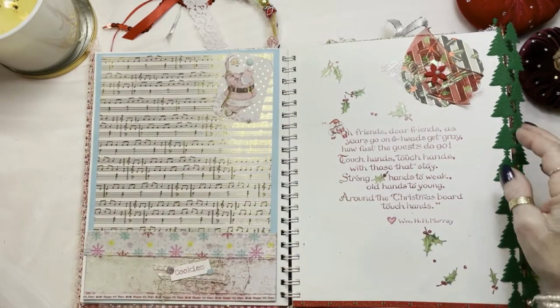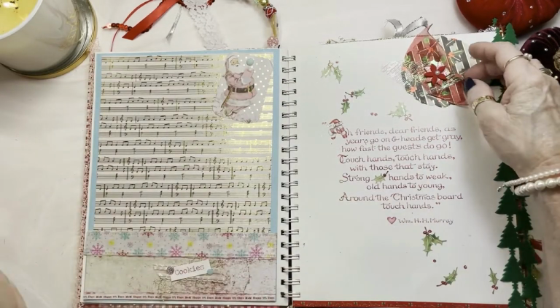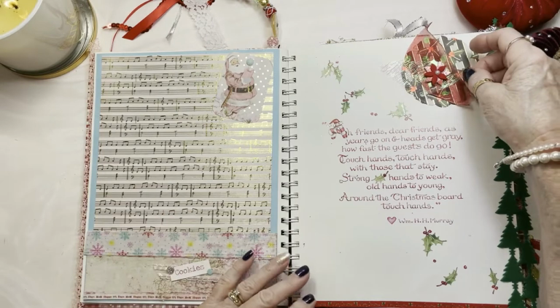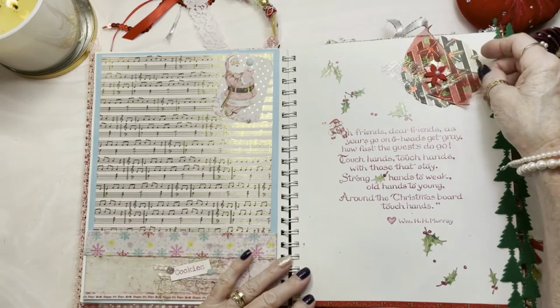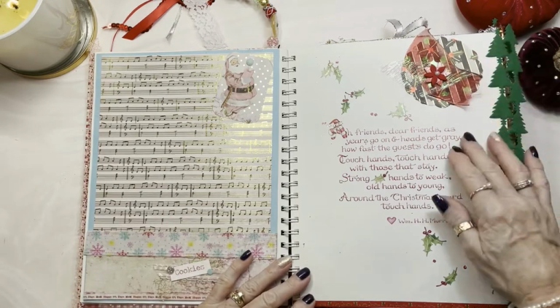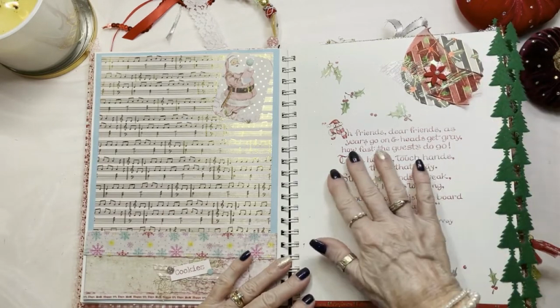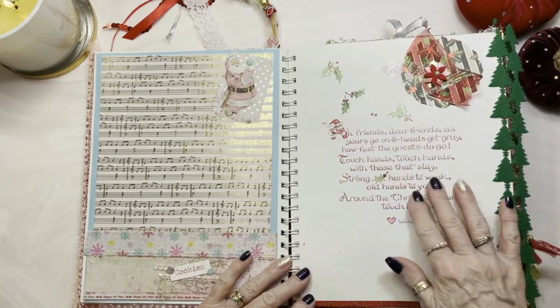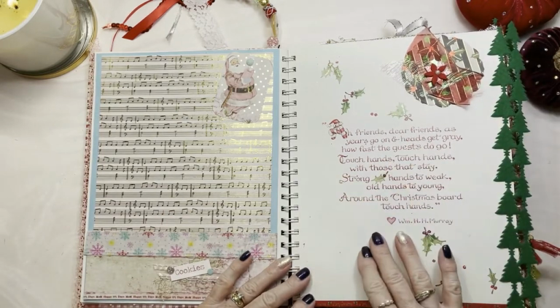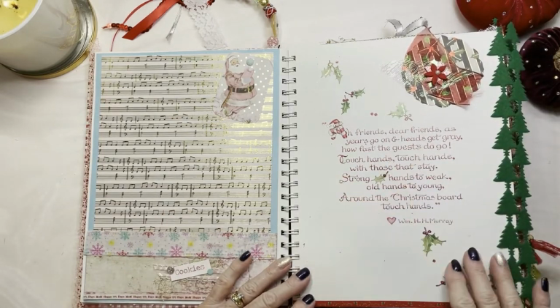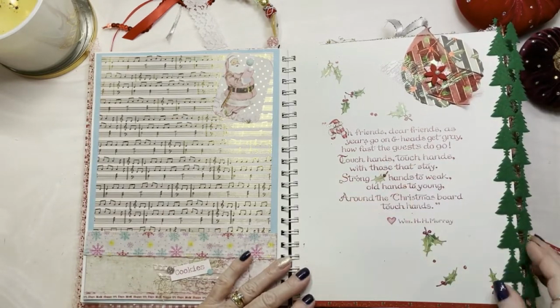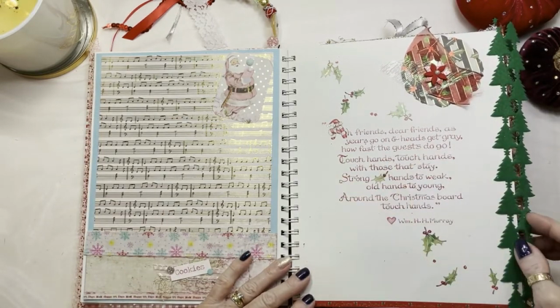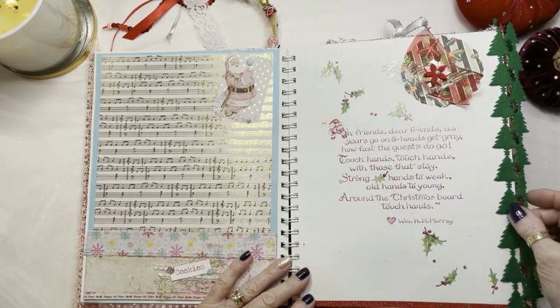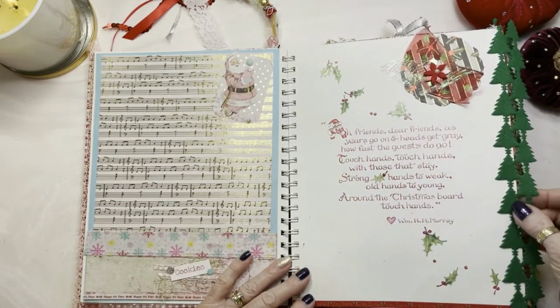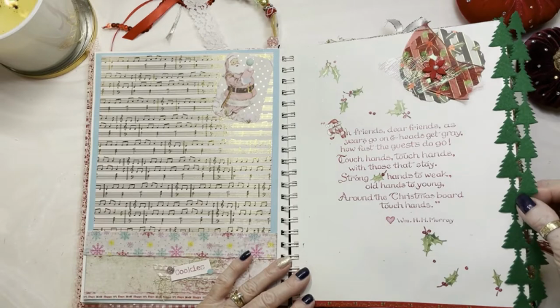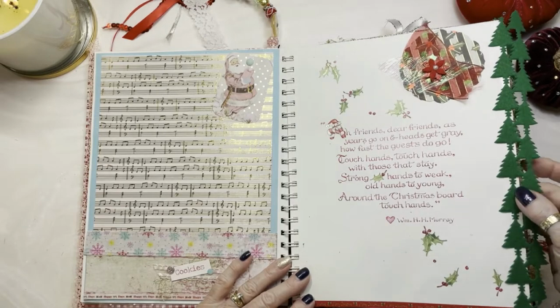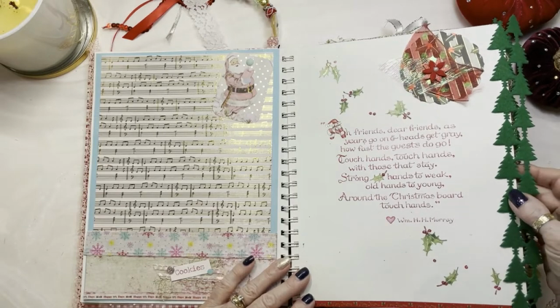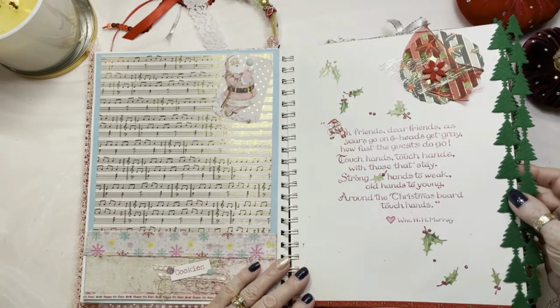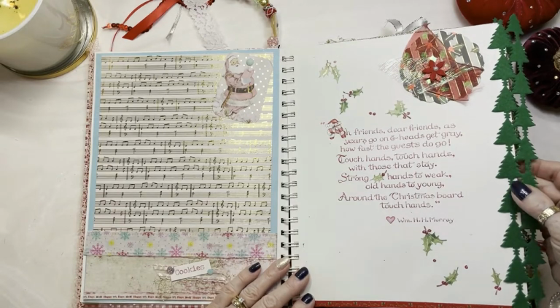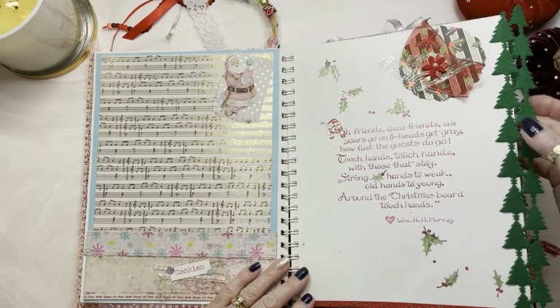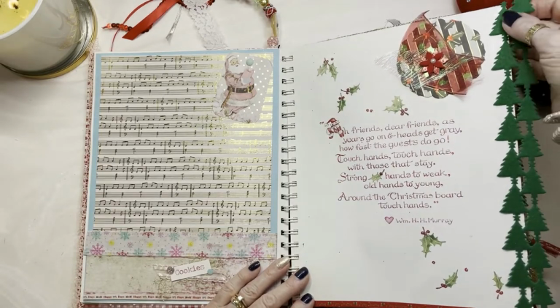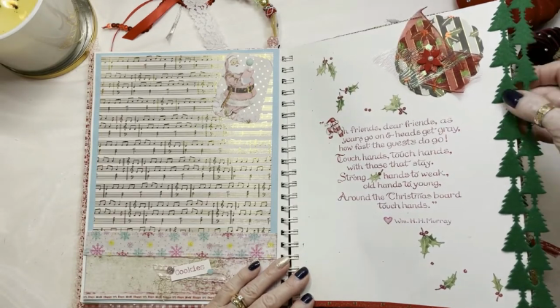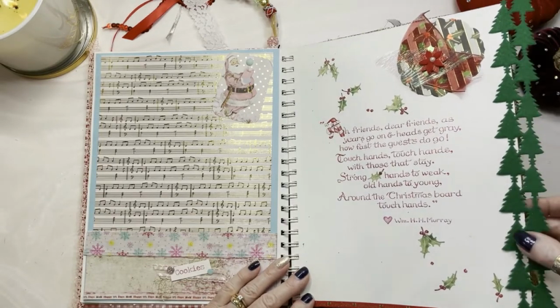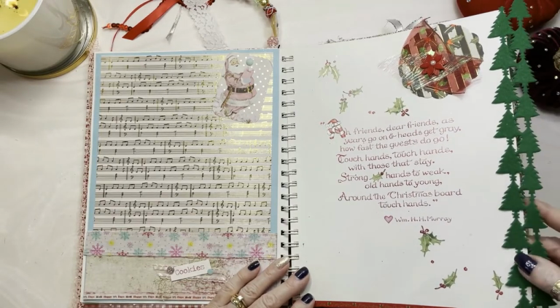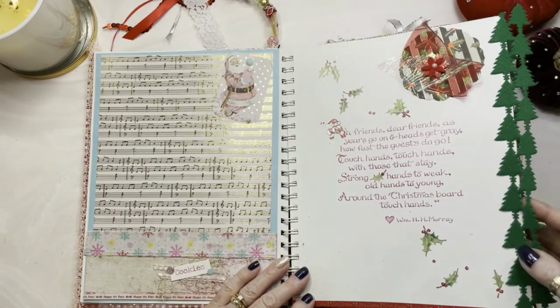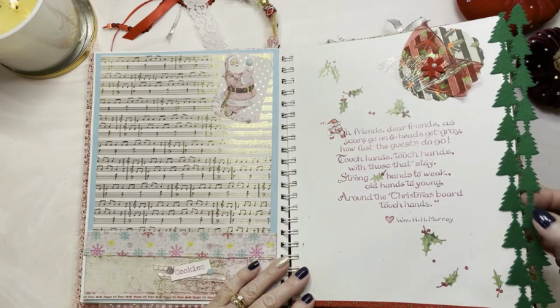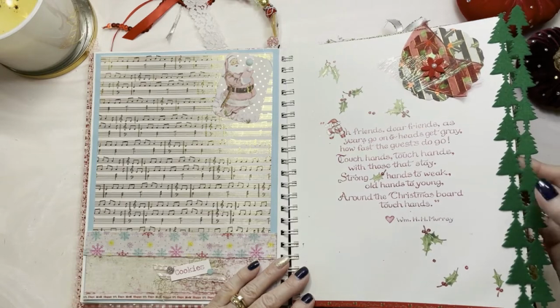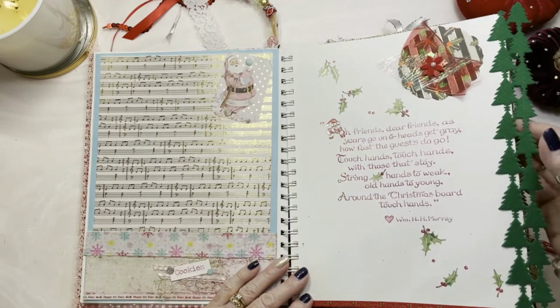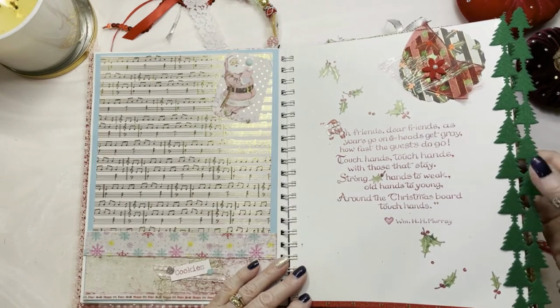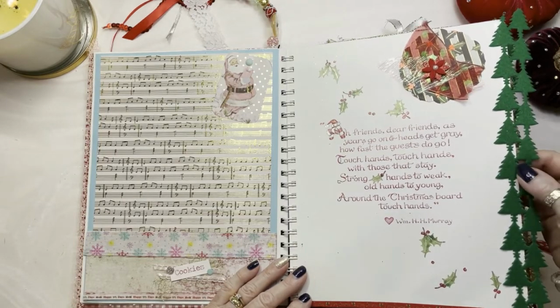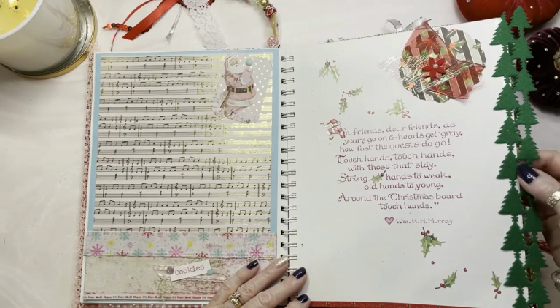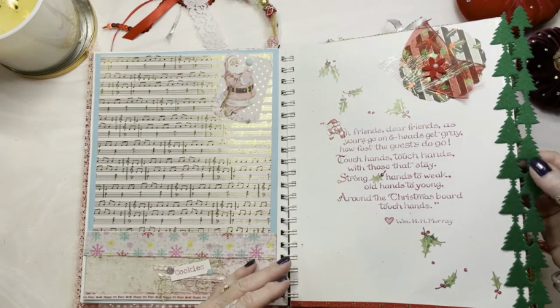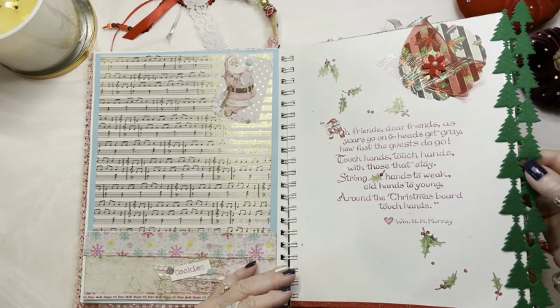Here's a little snippet that tells you all about your guests and how you gather around the Christmas tree. And here's some new trim that I've never seen before — I think you can get this at Hobby Lobby or even Target.